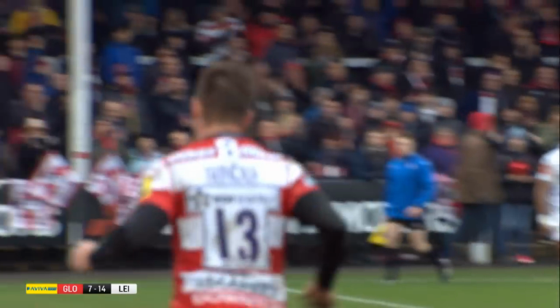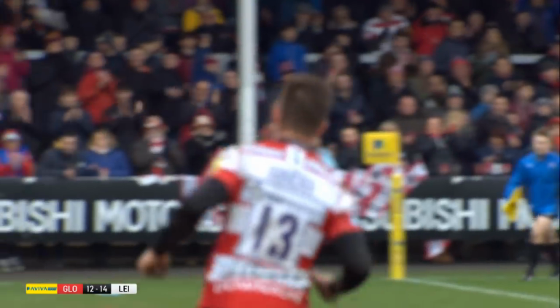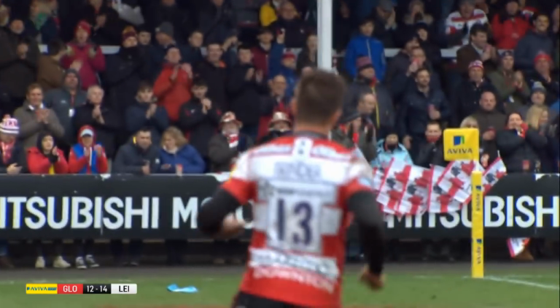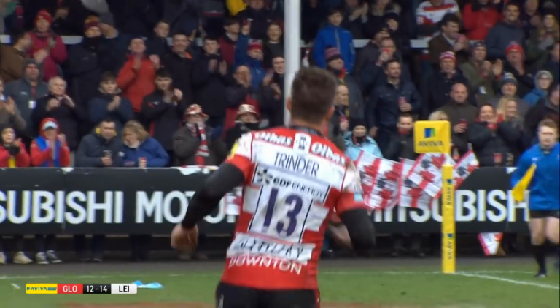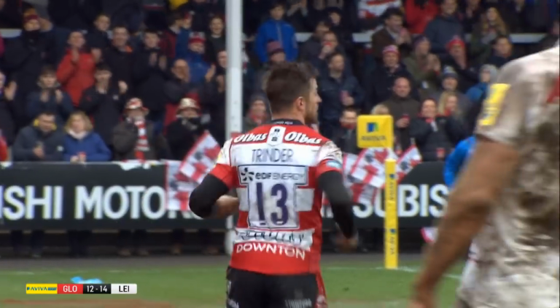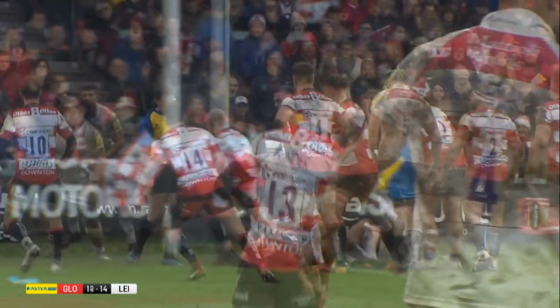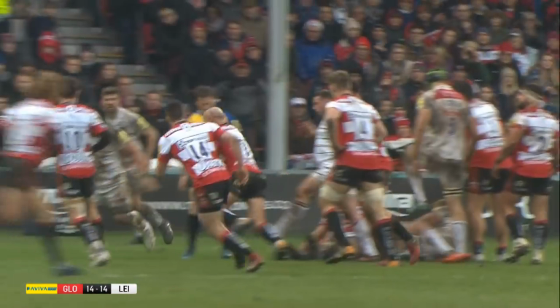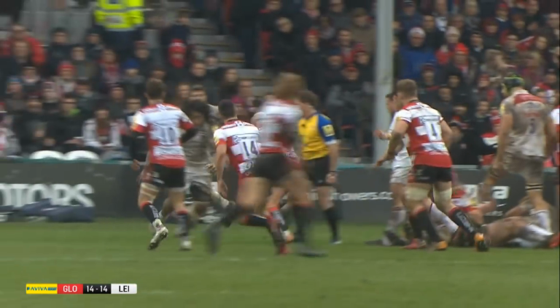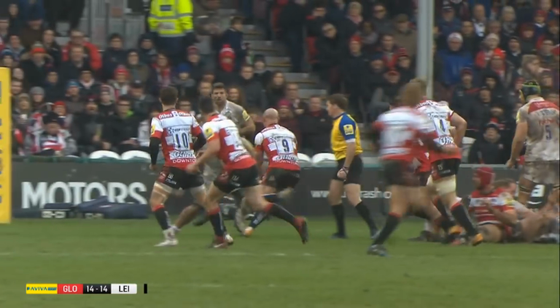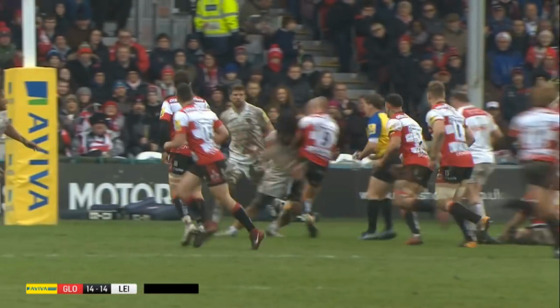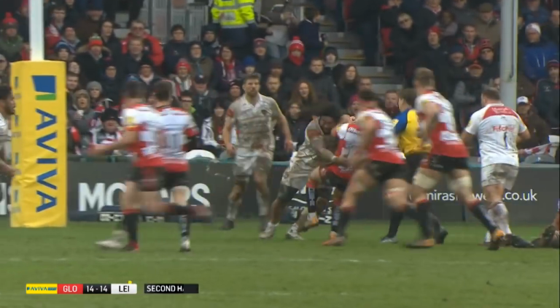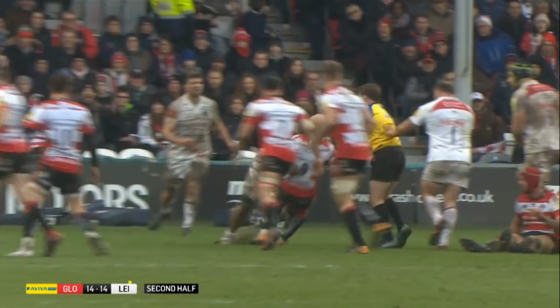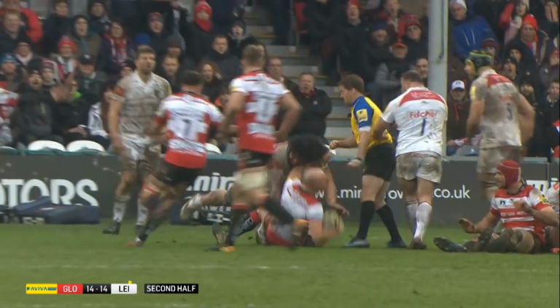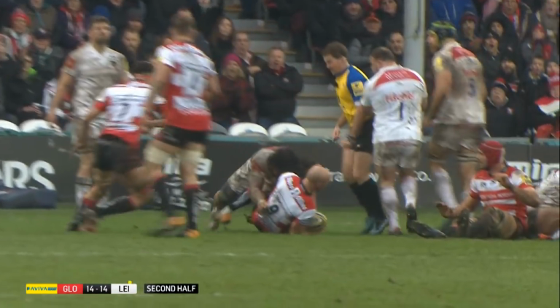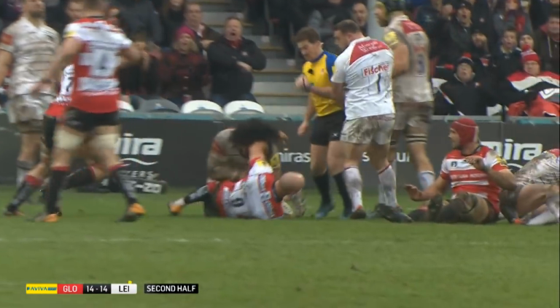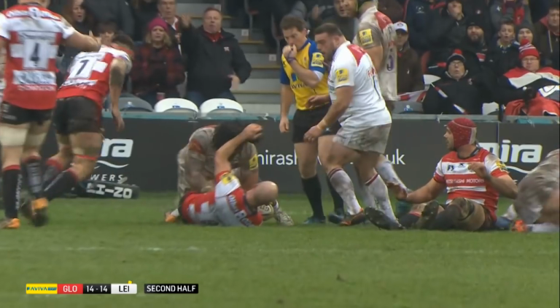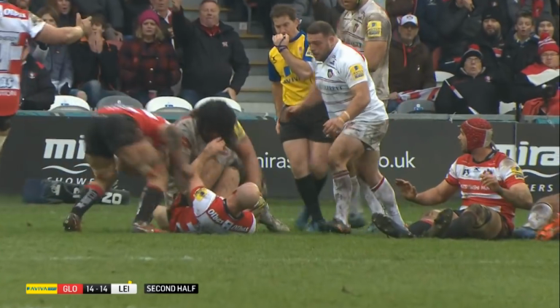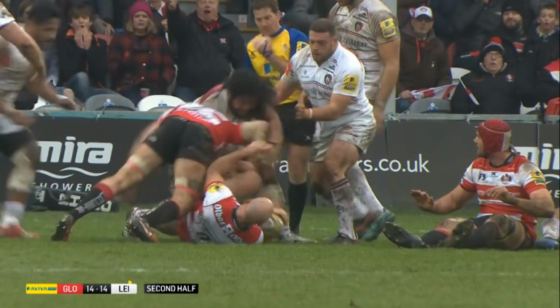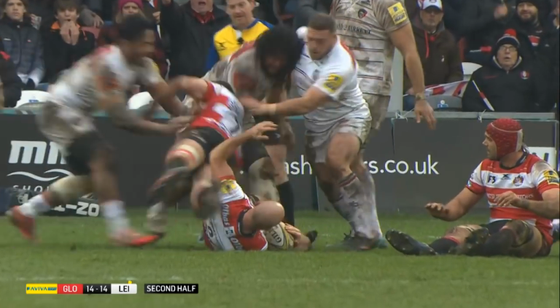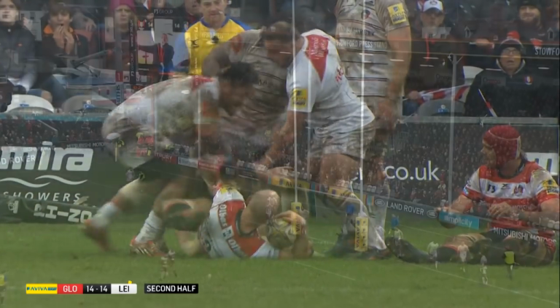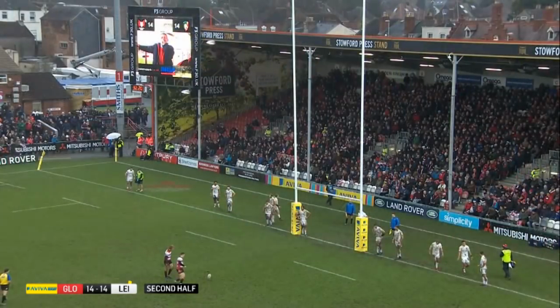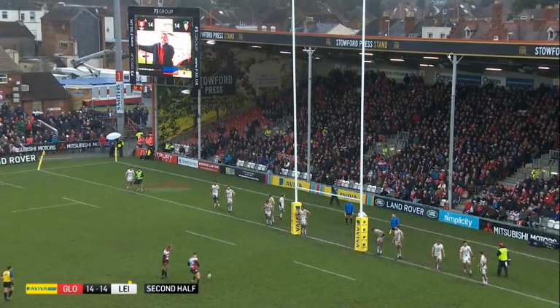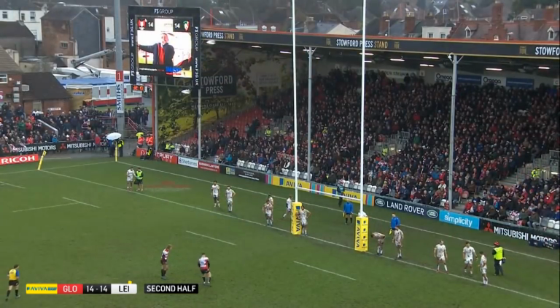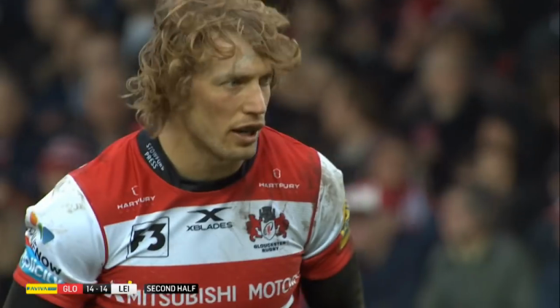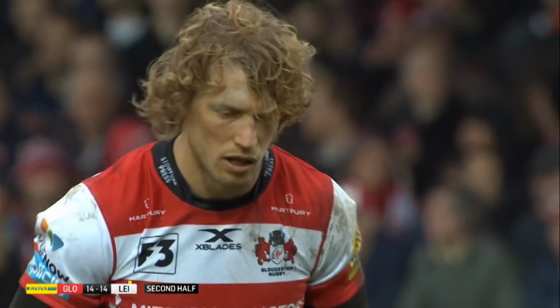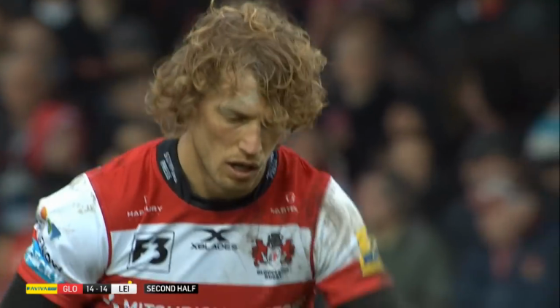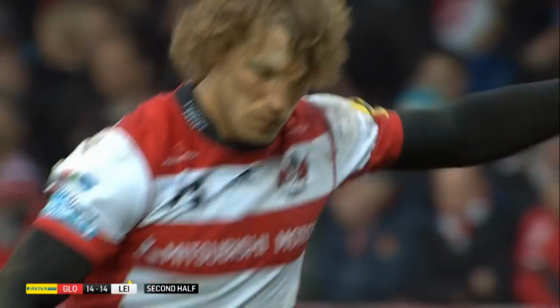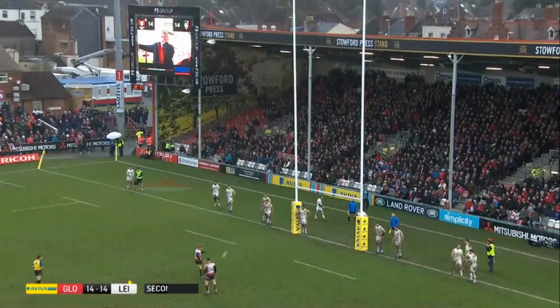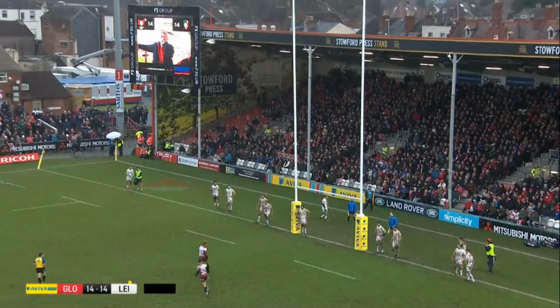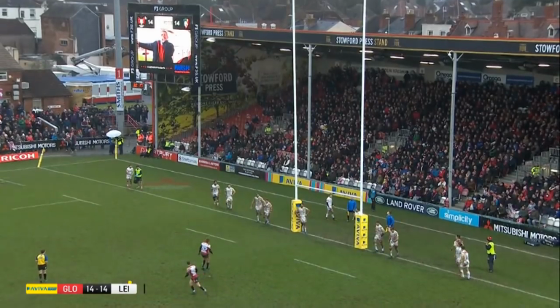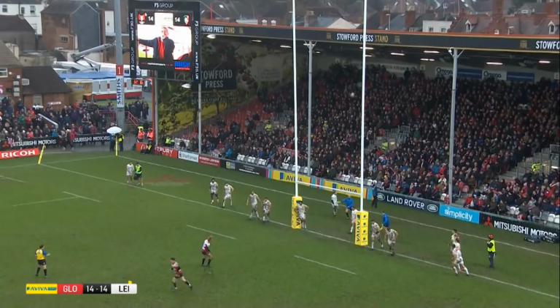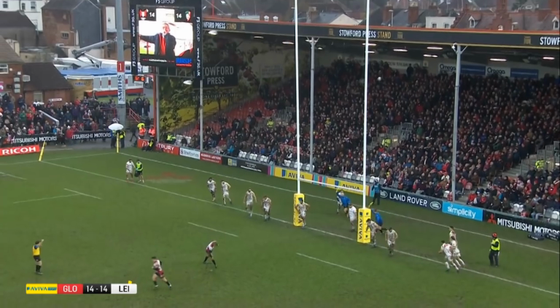Logovi Moulipola saw yellow three minutes into the second half after tackling Willie Hines from an offside position. Twelvetrees converting the penalty to push Gloucester in front.